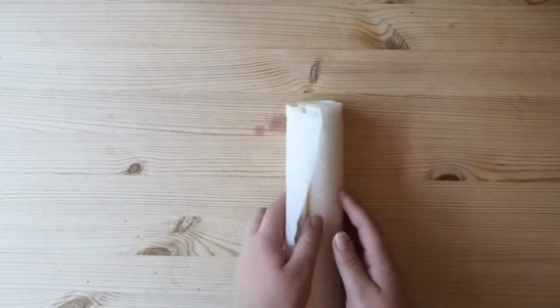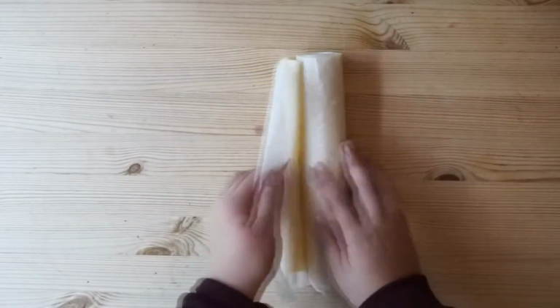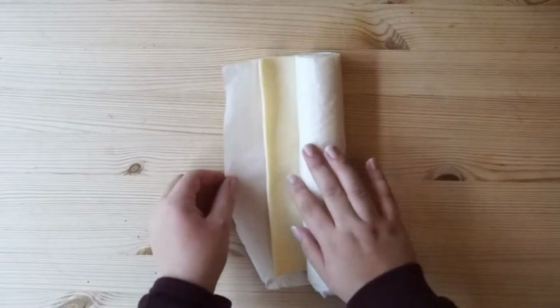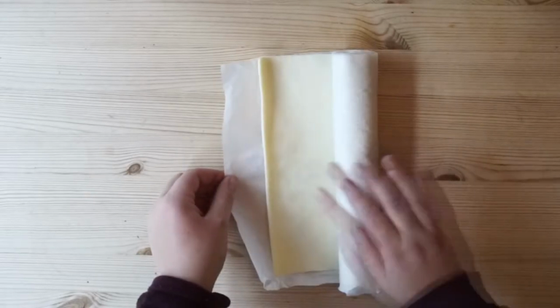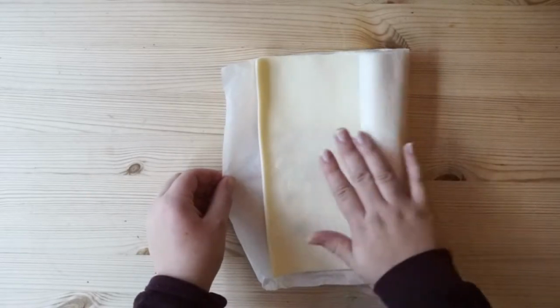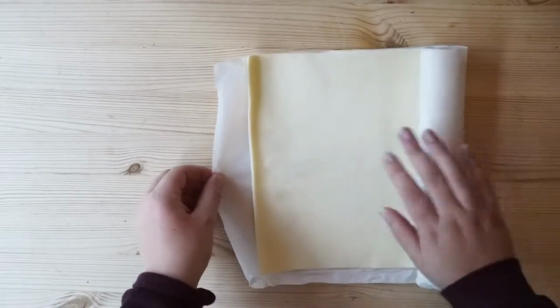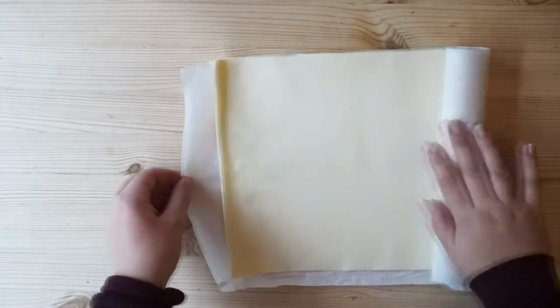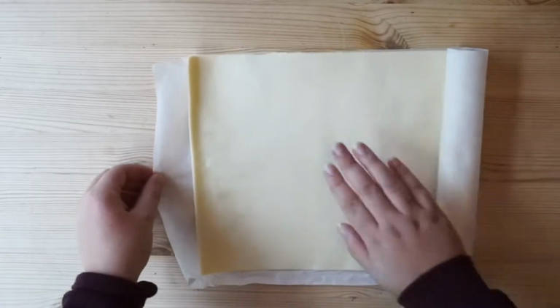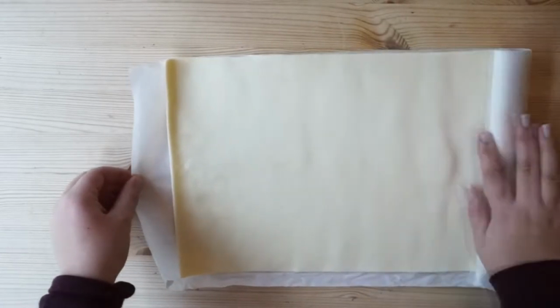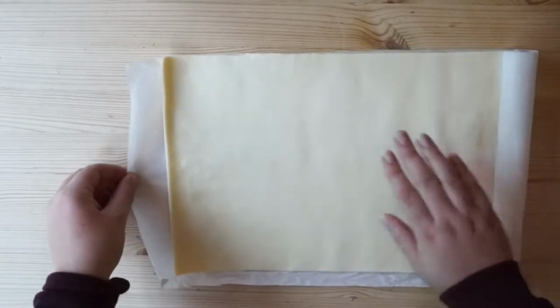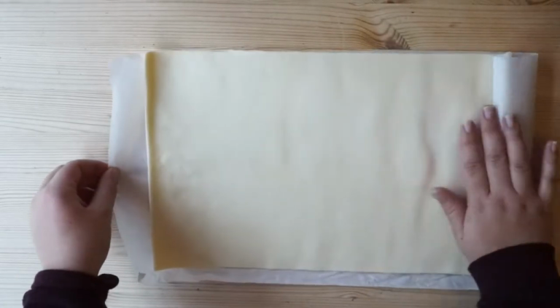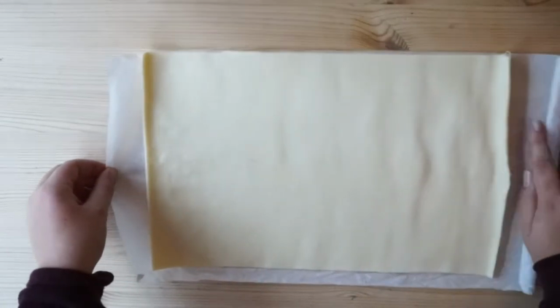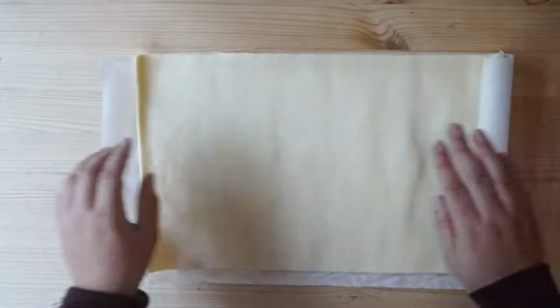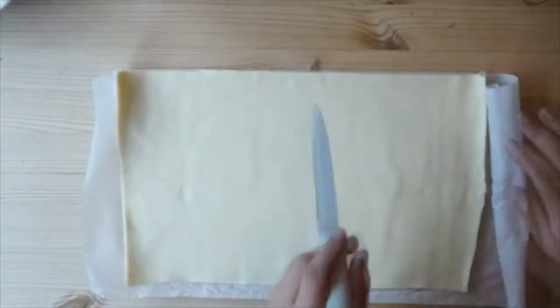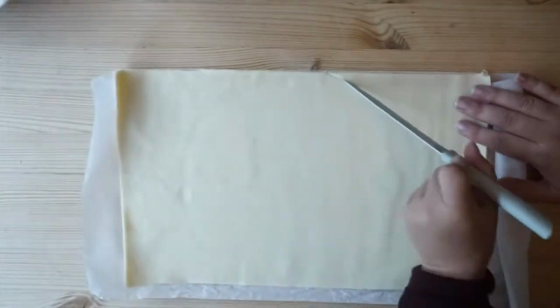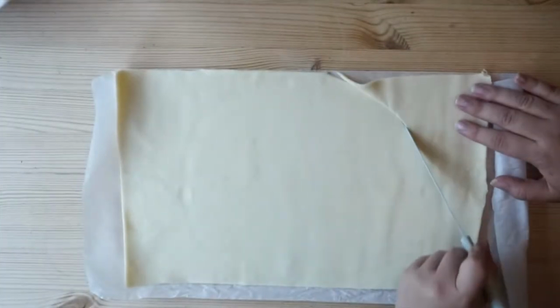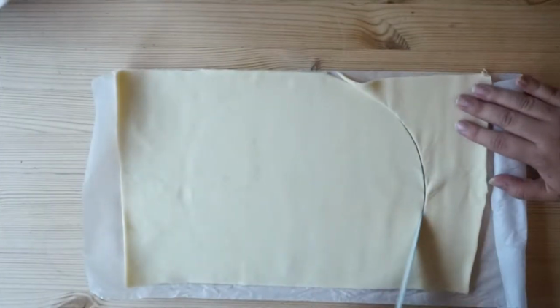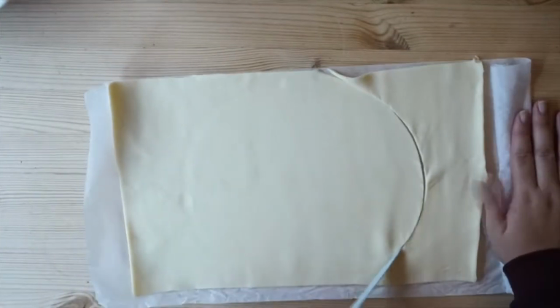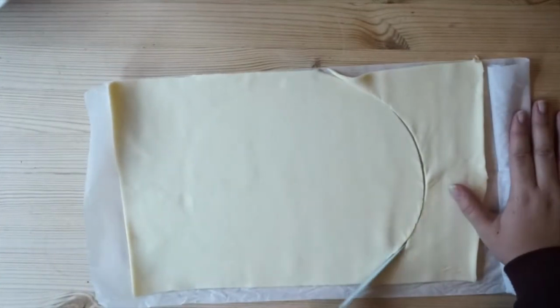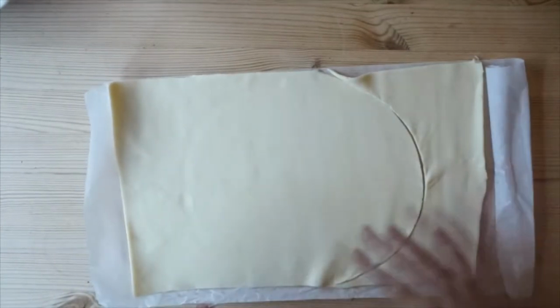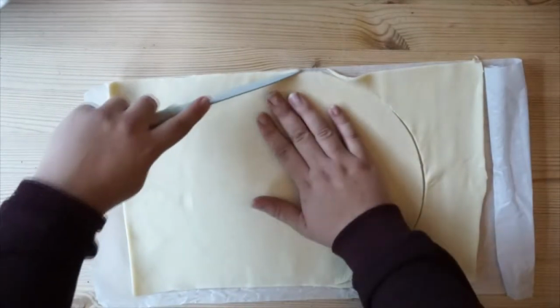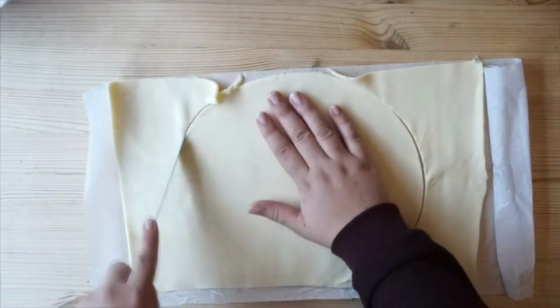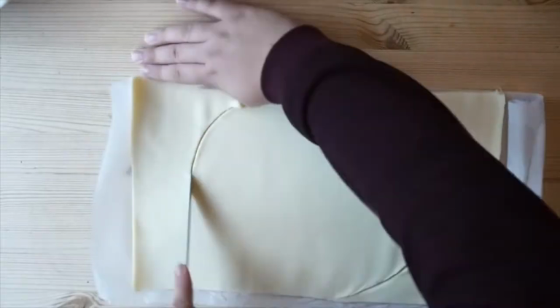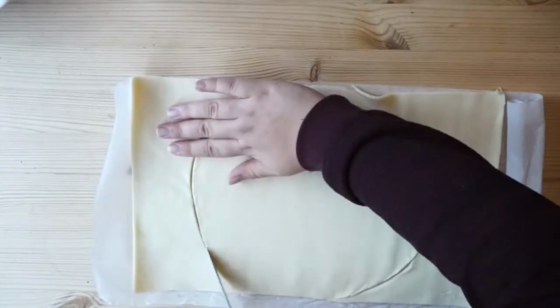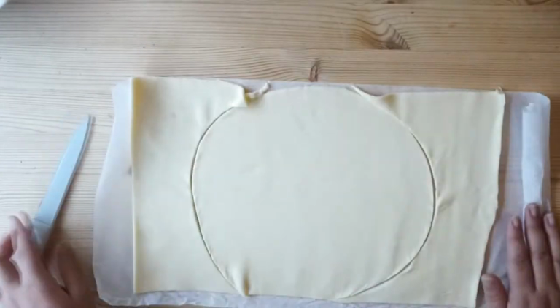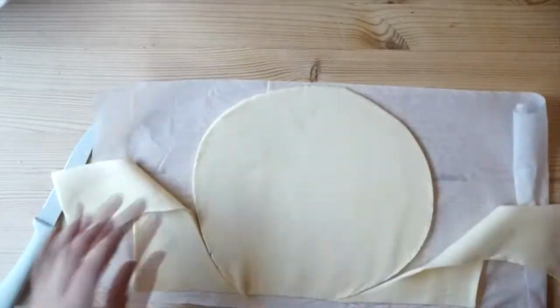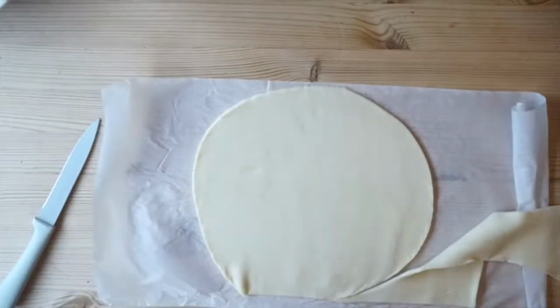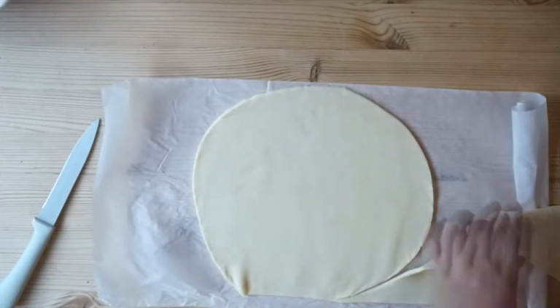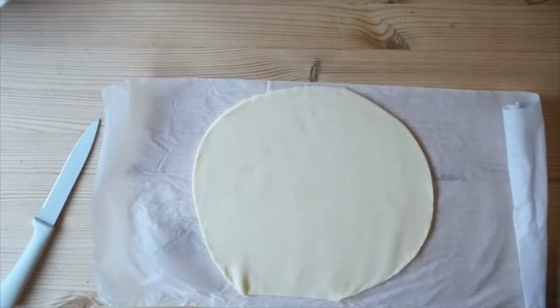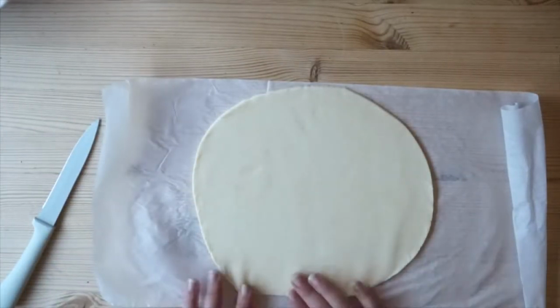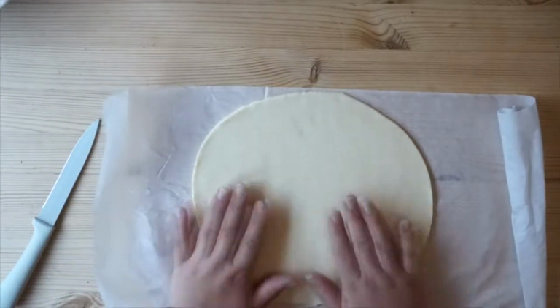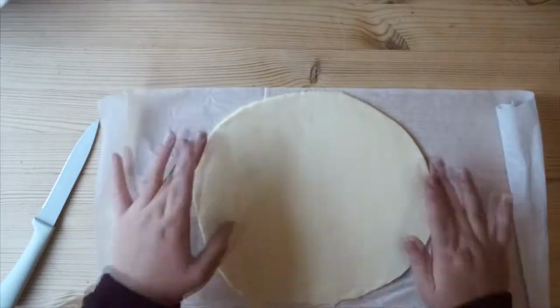Then I took my Just Roll shortcrust pastry. I didn't know this, but you had to put it in the microwave for 10 seconds after leaving it out for 40 minutes from the fridge. But I've cooked with this stuff before and I didn't do any of that and it was fine, so I don't know what they're on about really. Then with my fingers I marked a circle out onto the pastry and began cutting.